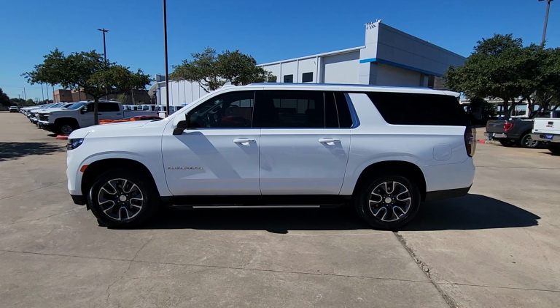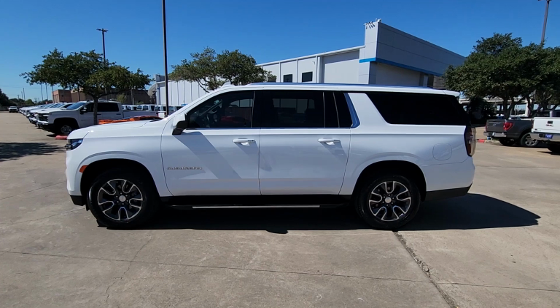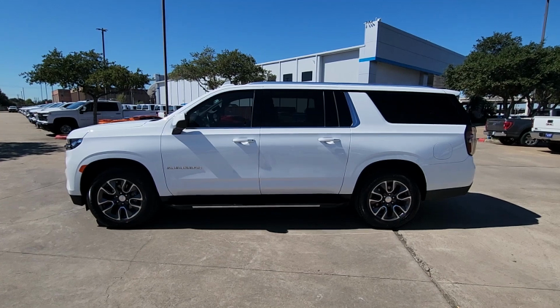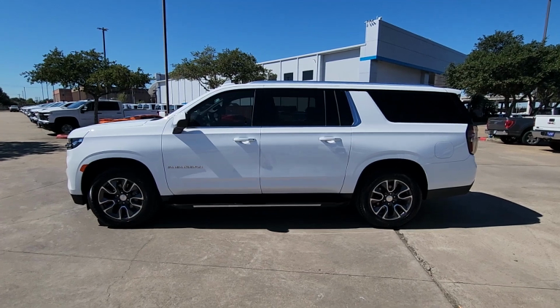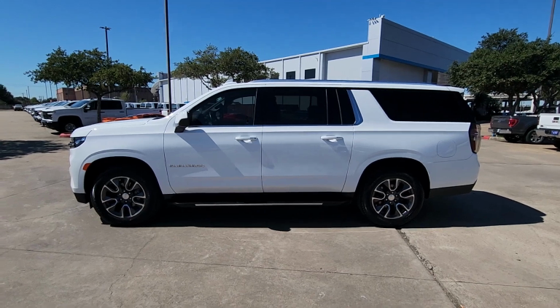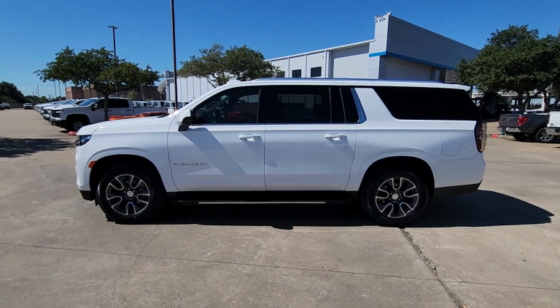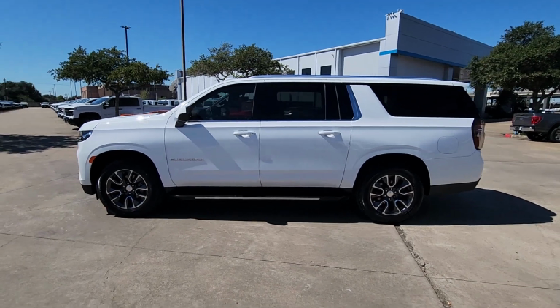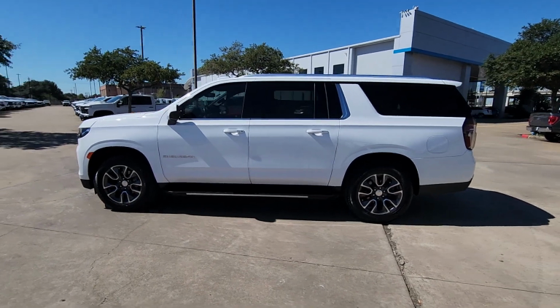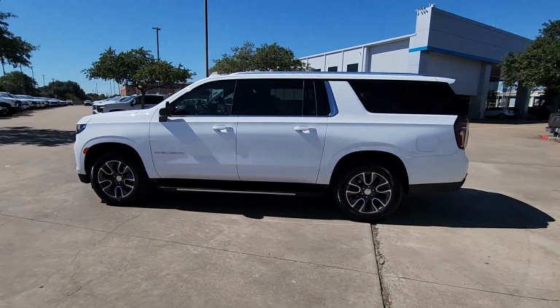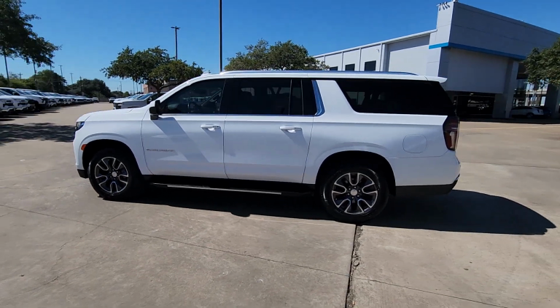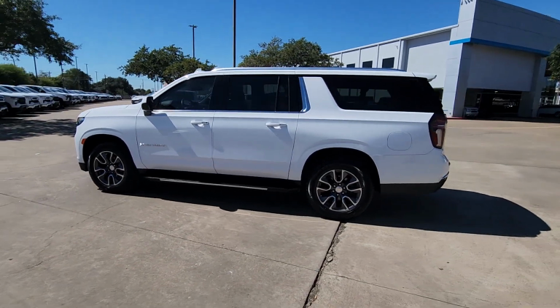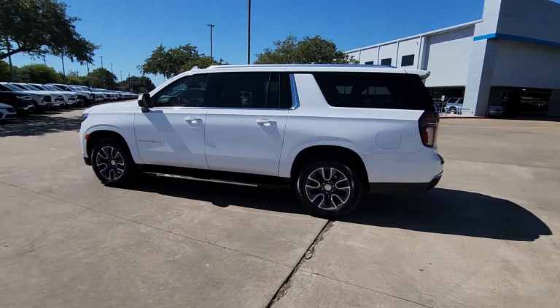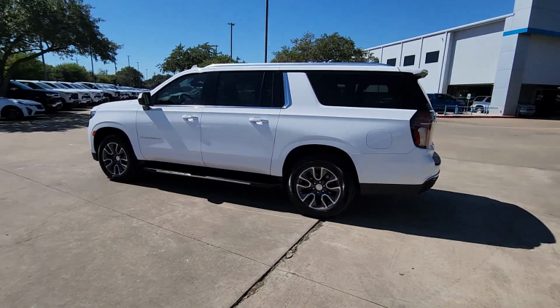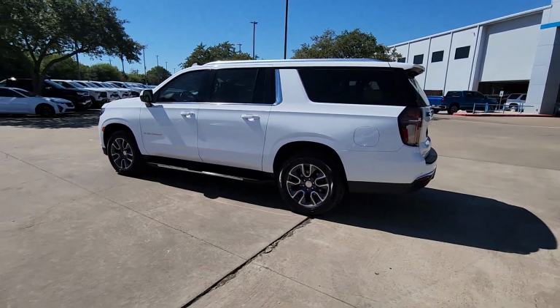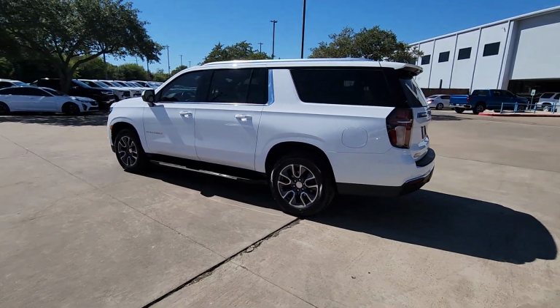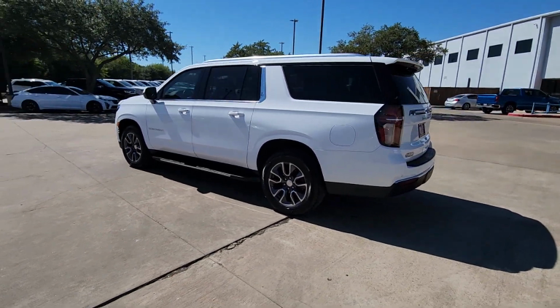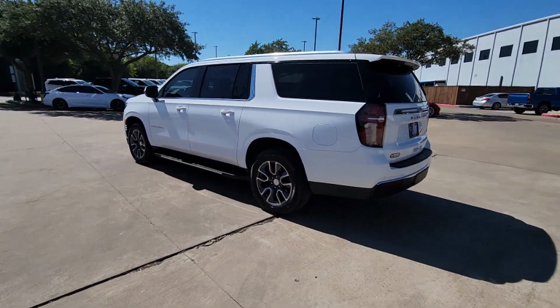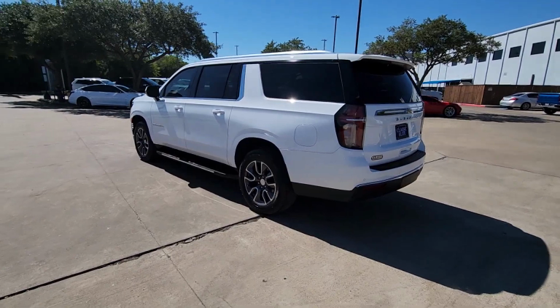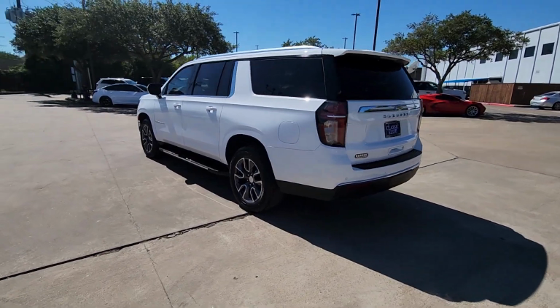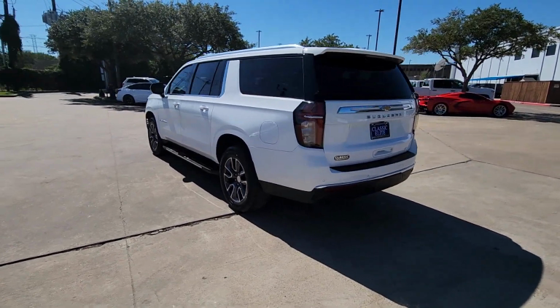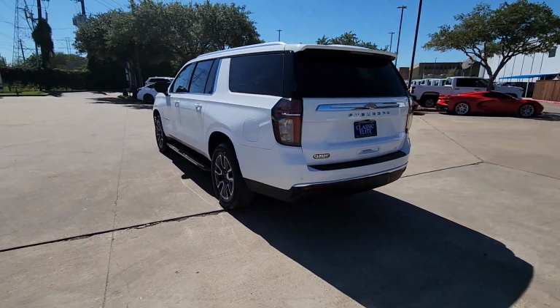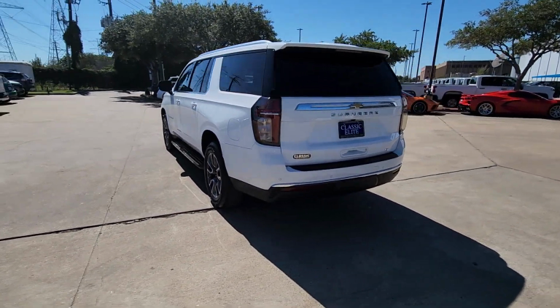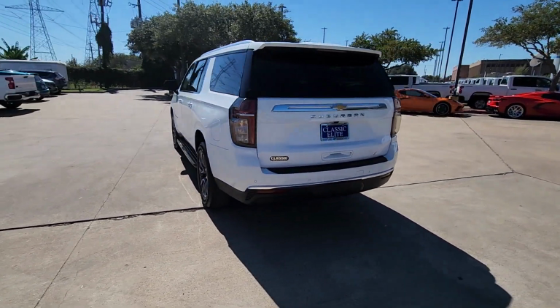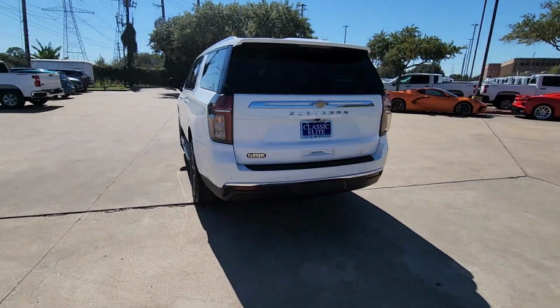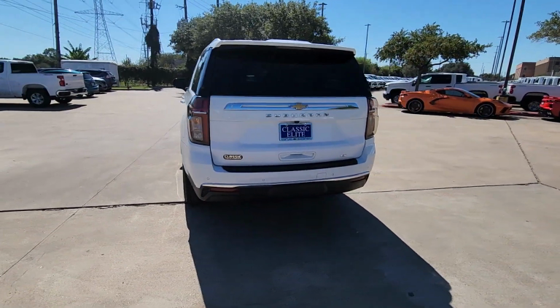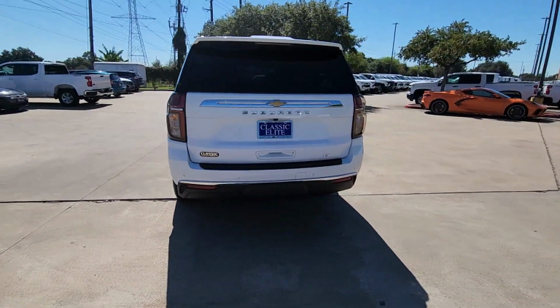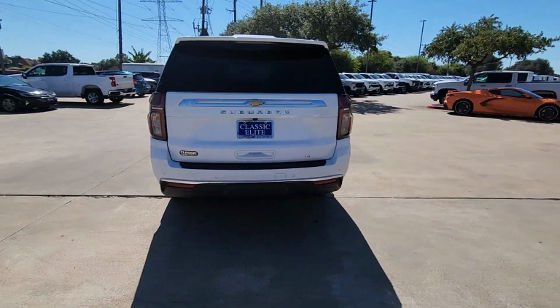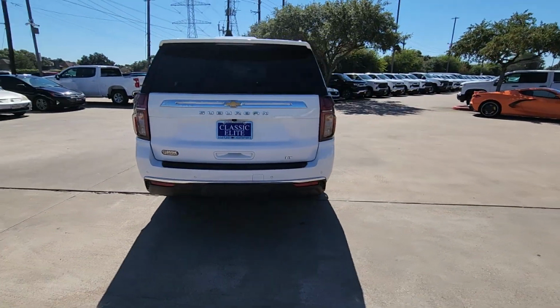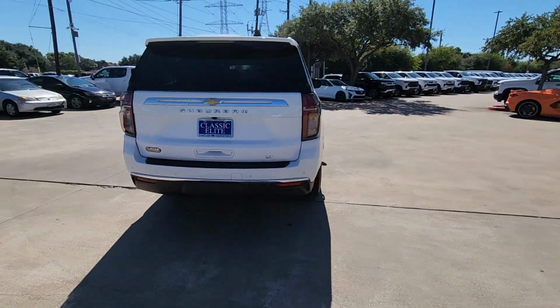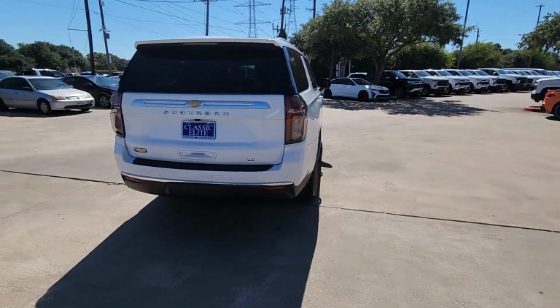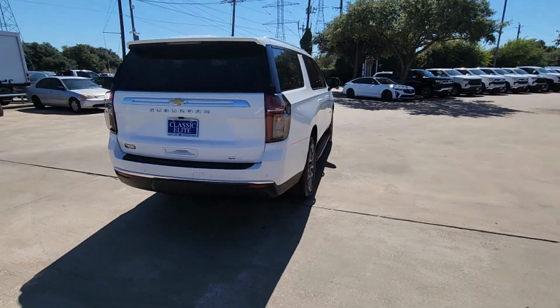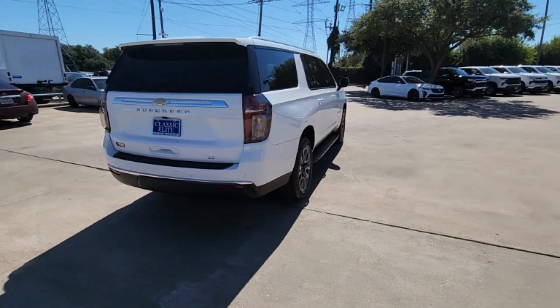You will love the features of this 2021 Chevrolet Suburban. This vehicle is an outstanding buy with fewer than 40,000 miles on the odometer.